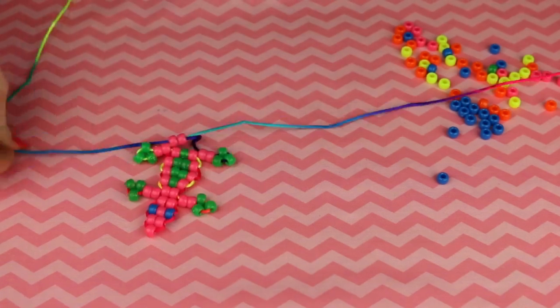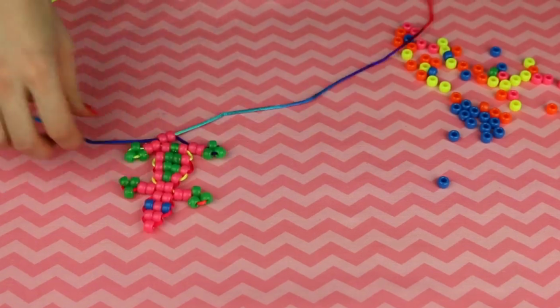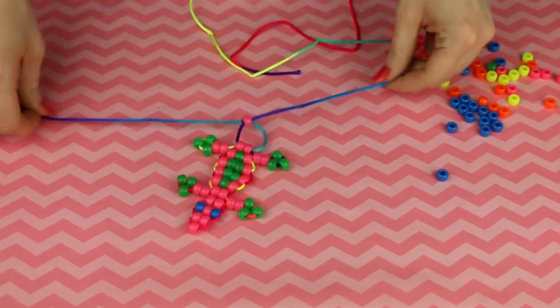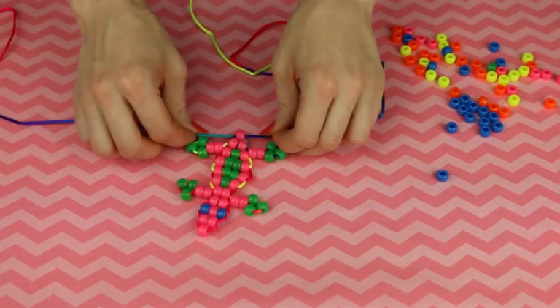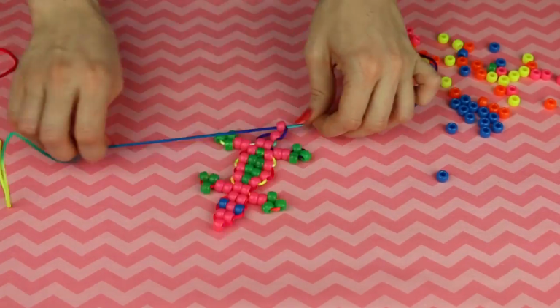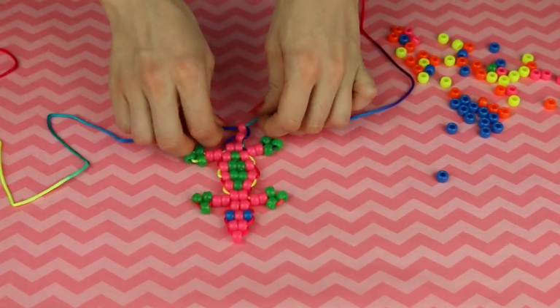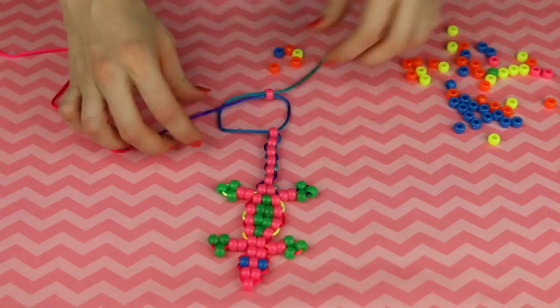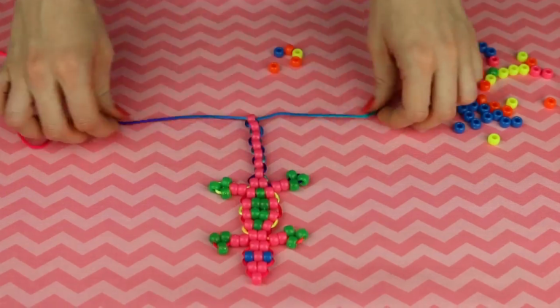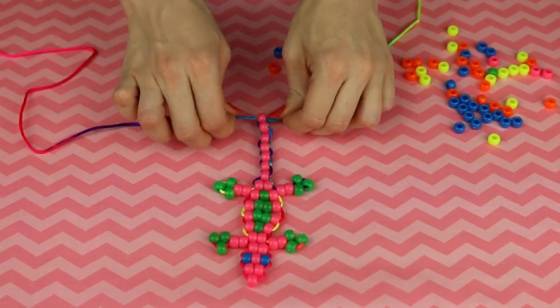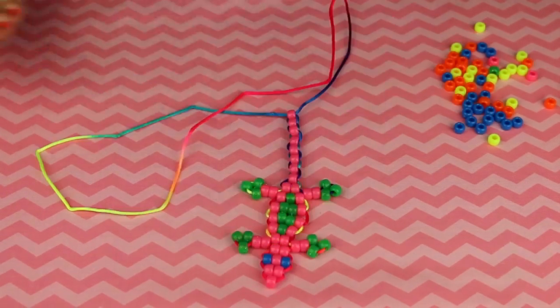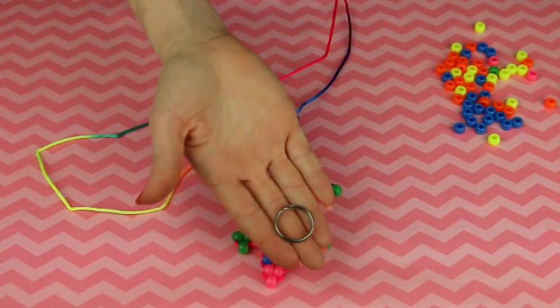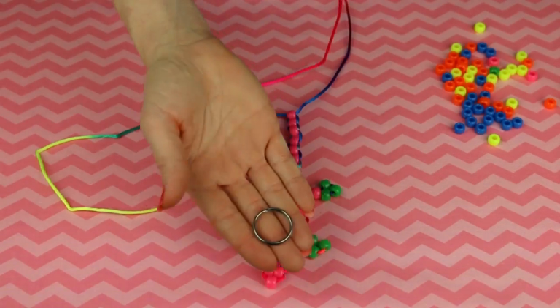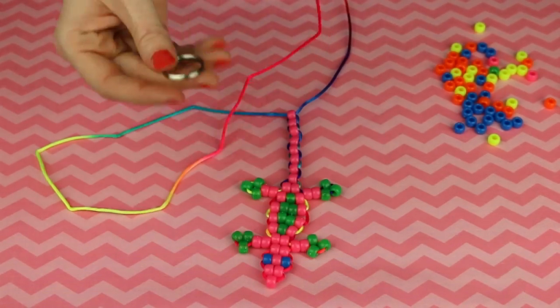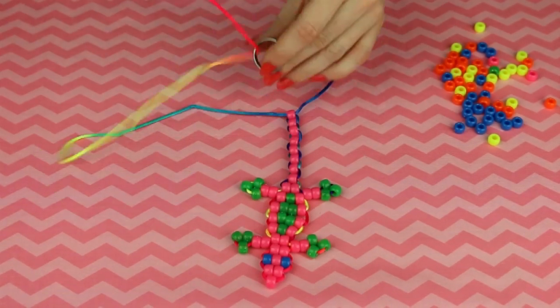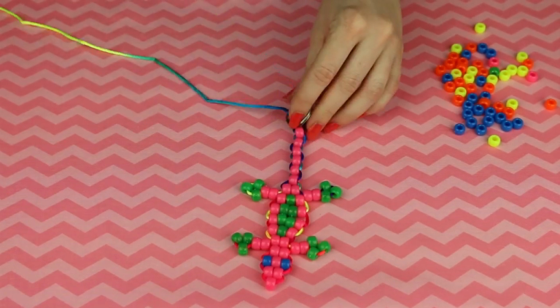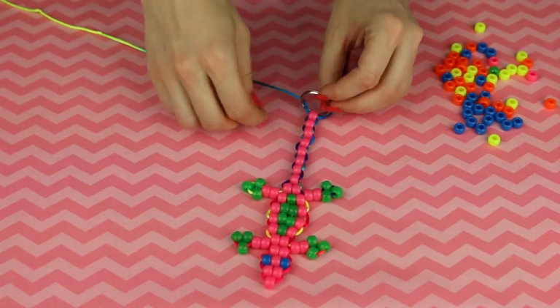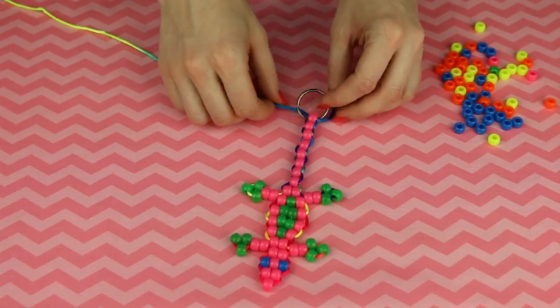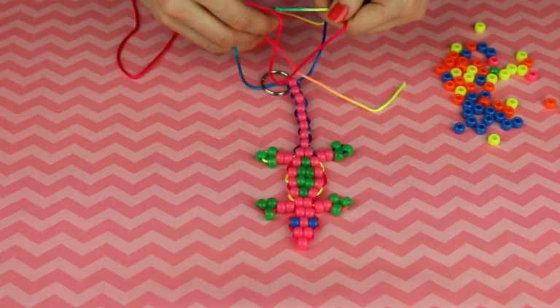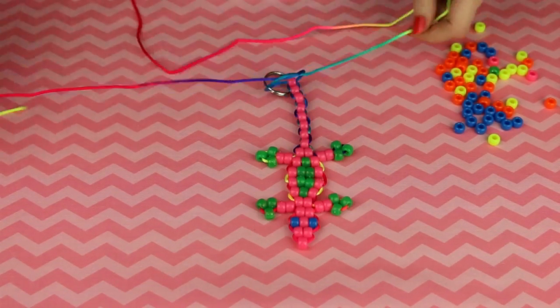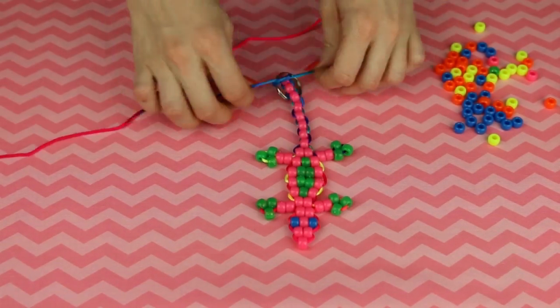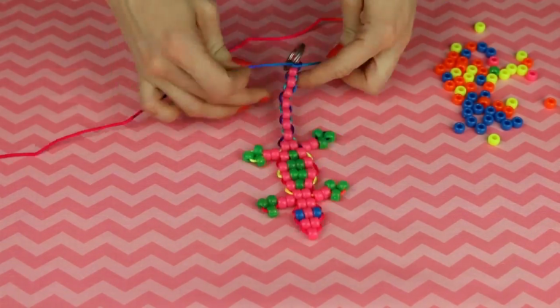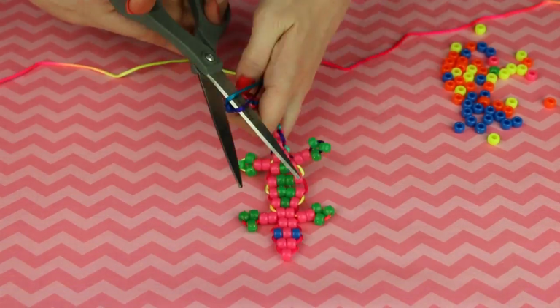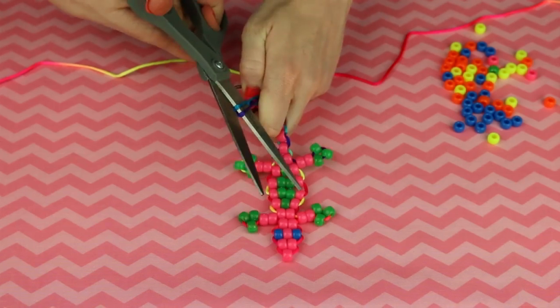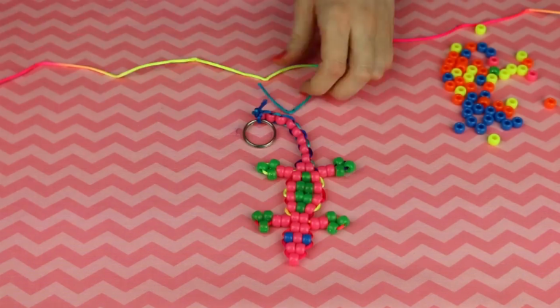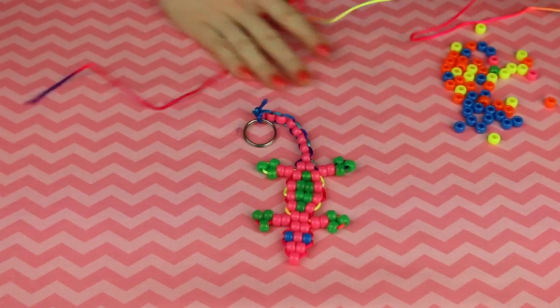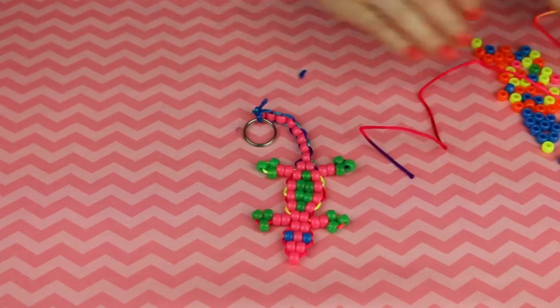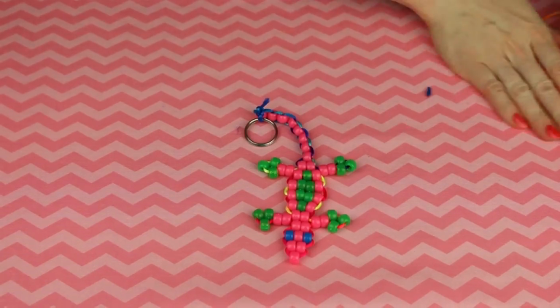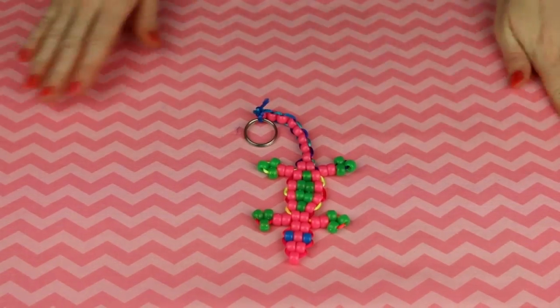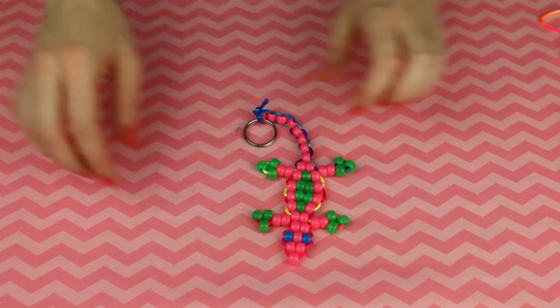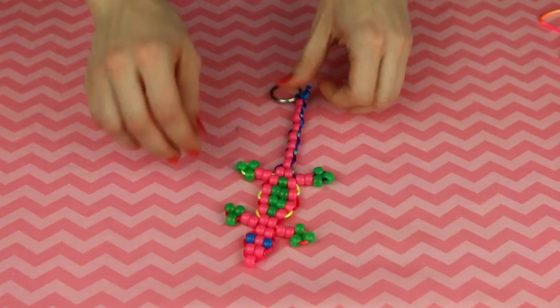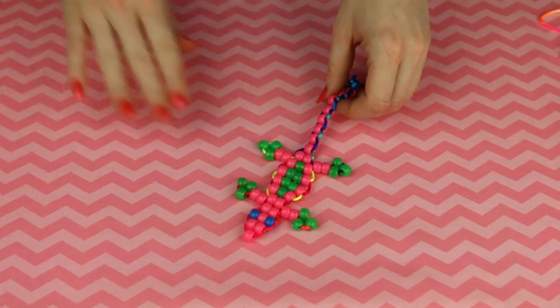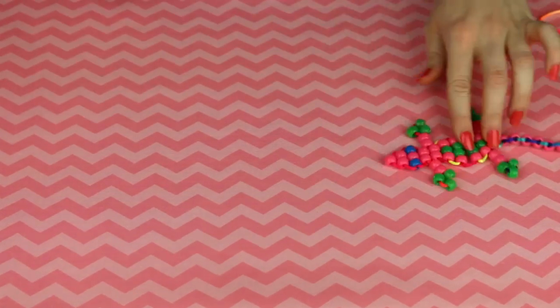And then get to work on the tail, which is just a bunch of single beads. Grab your key ring, tie it to the end — I don't really have a technique for that, I just kinda tied it. And there you go: lizard keychain.